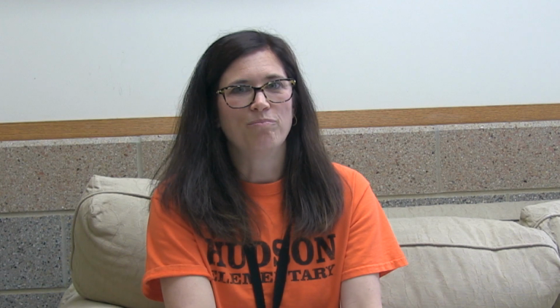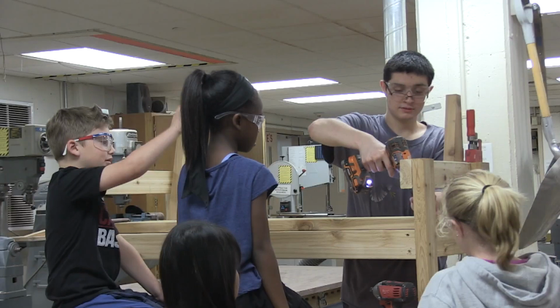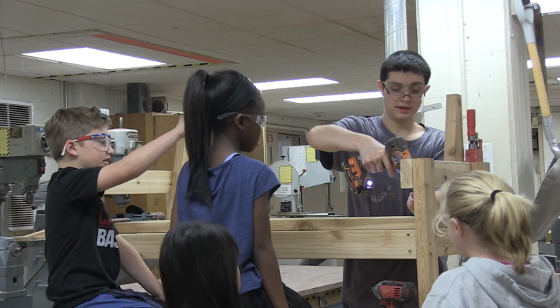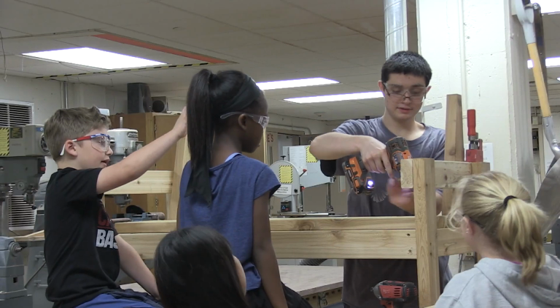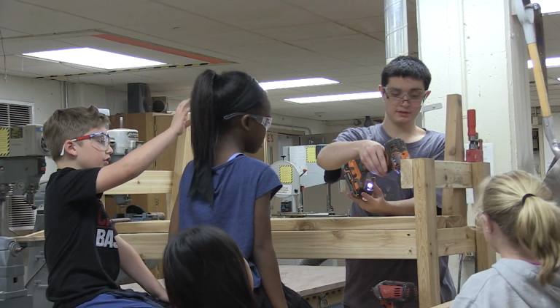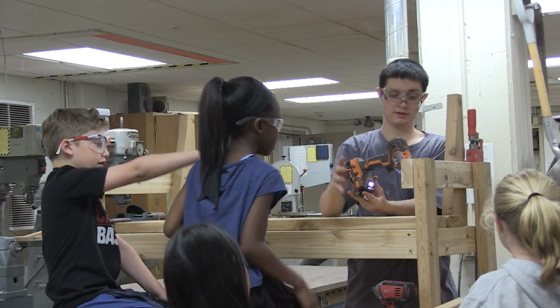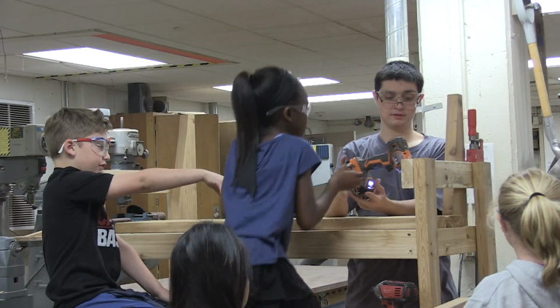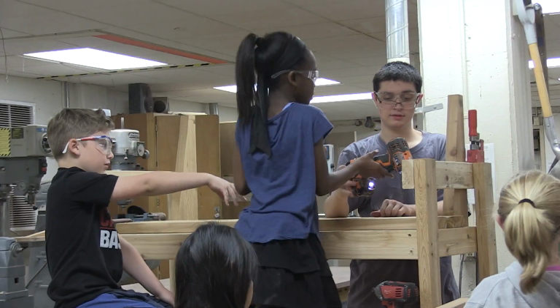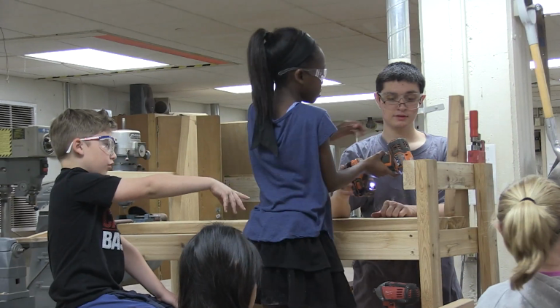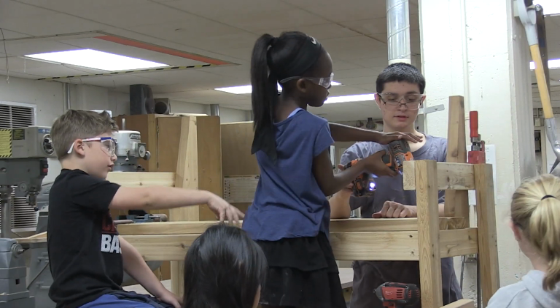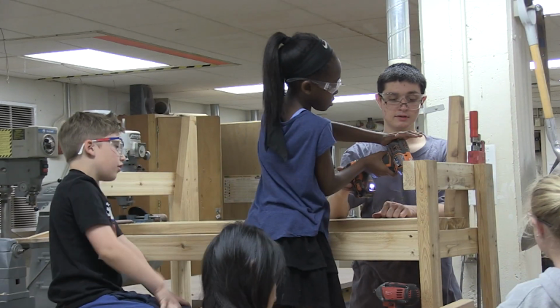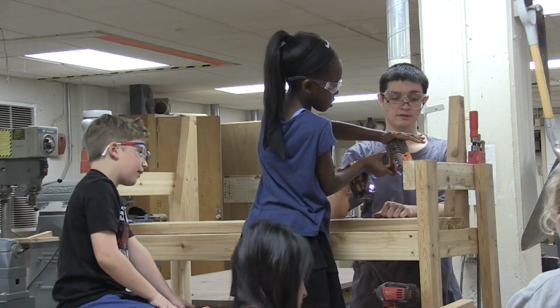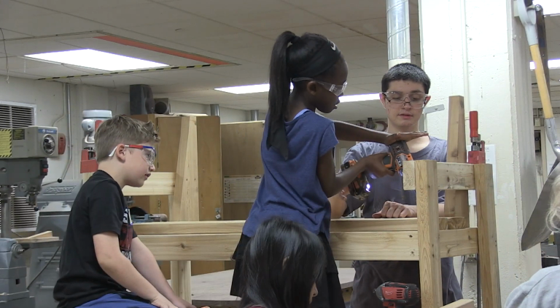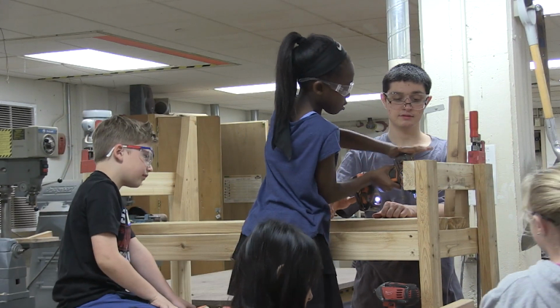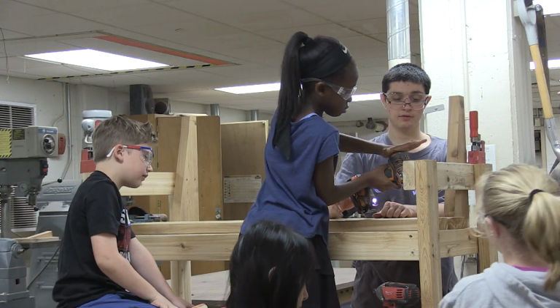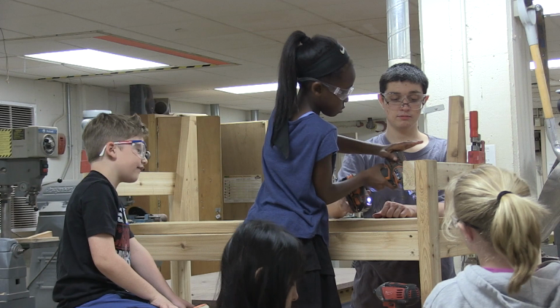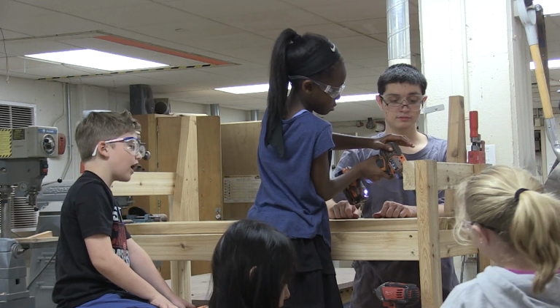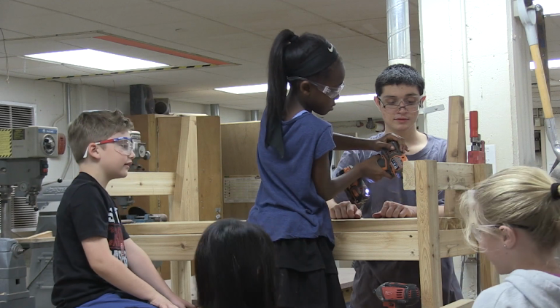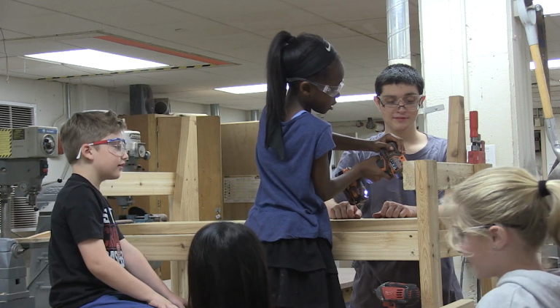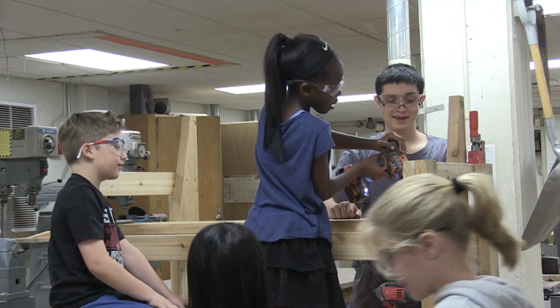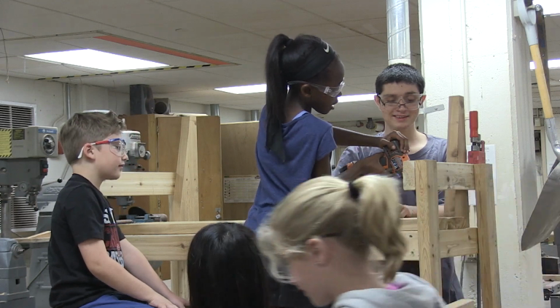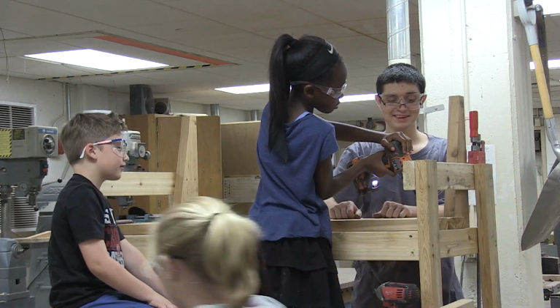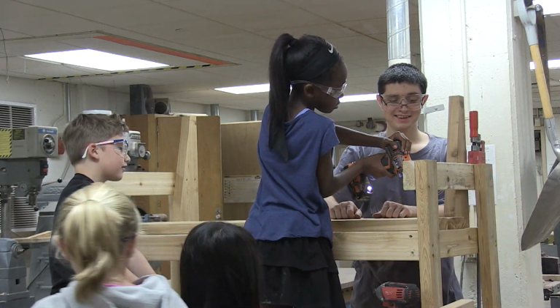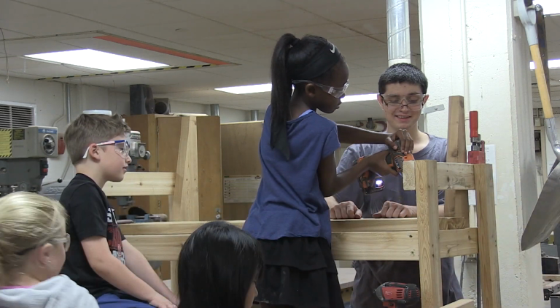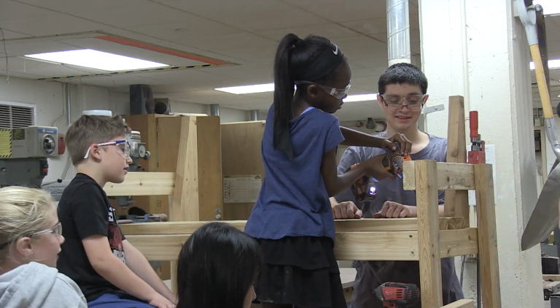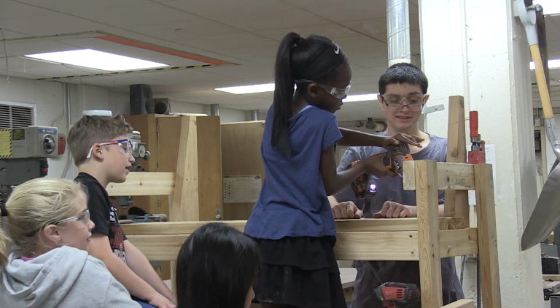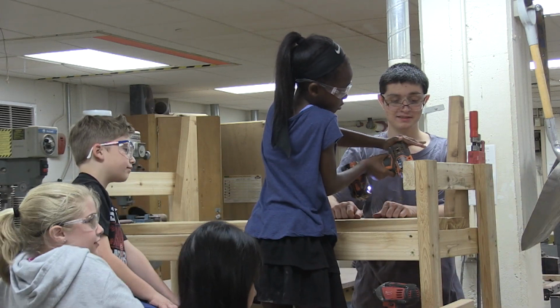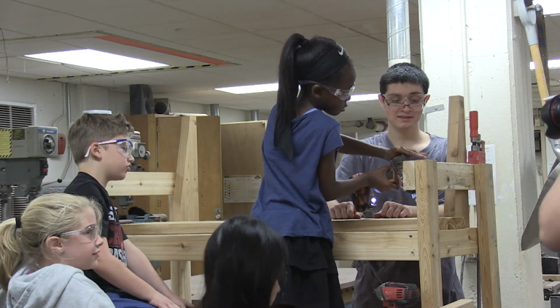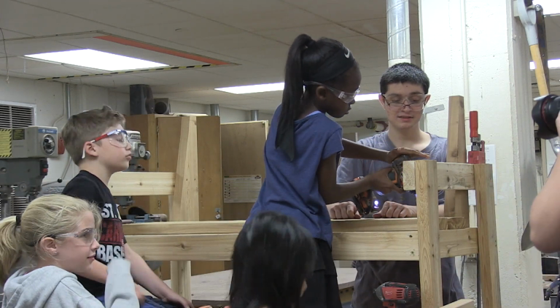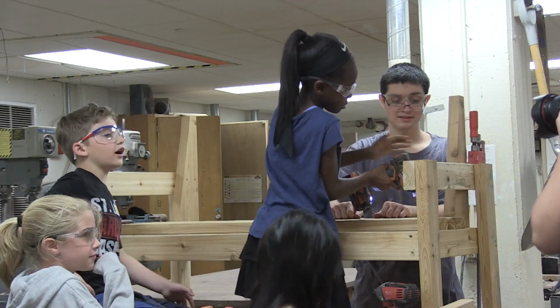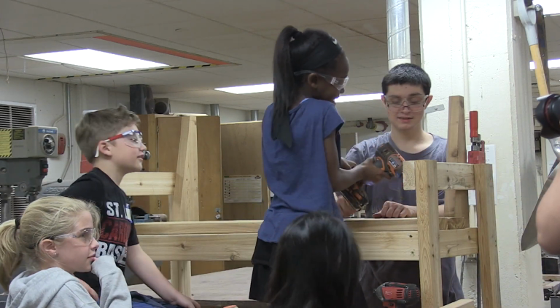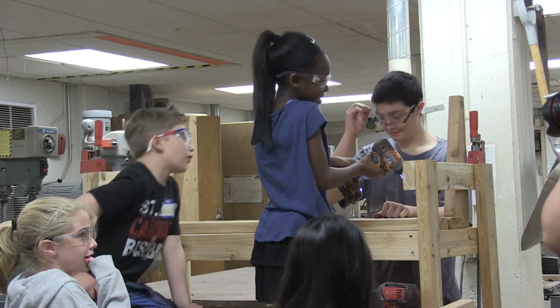I reached out to our friends at the high school and they were gracious enough to take on this project with us. We are building eight planter boxes and four benches.